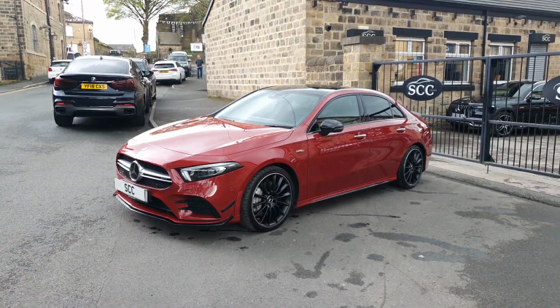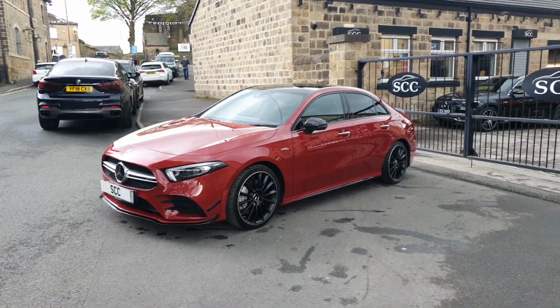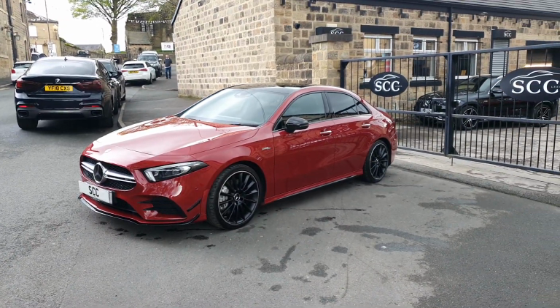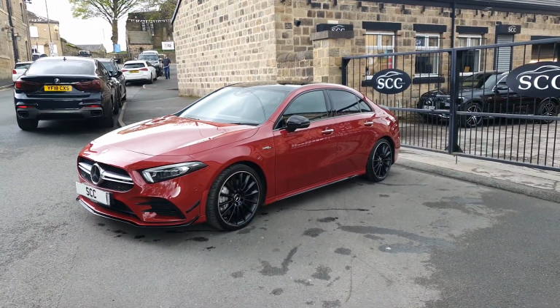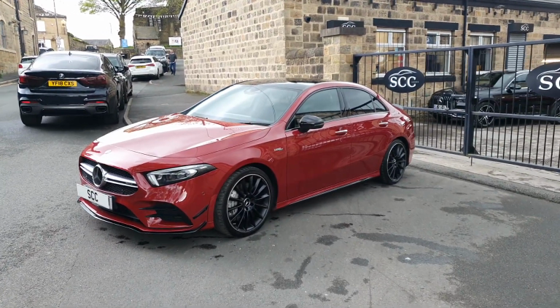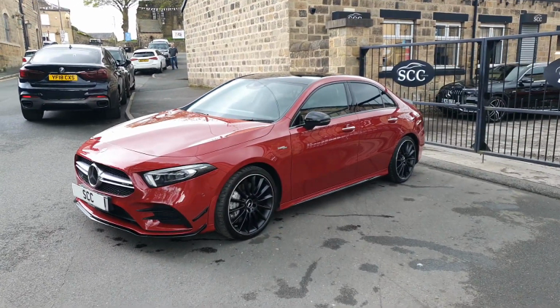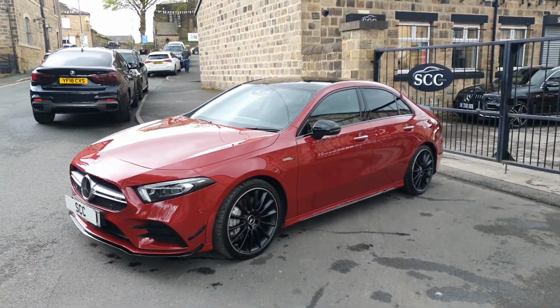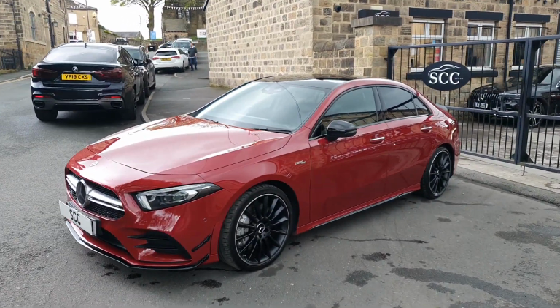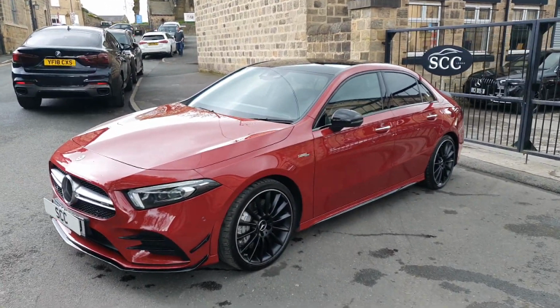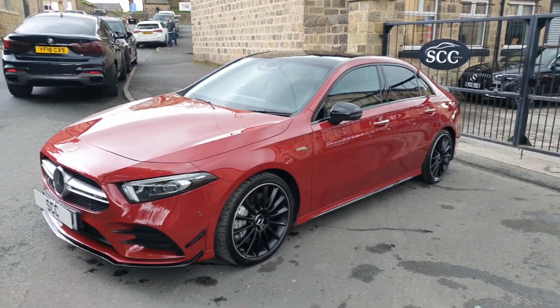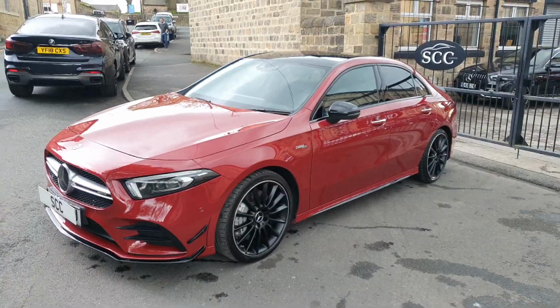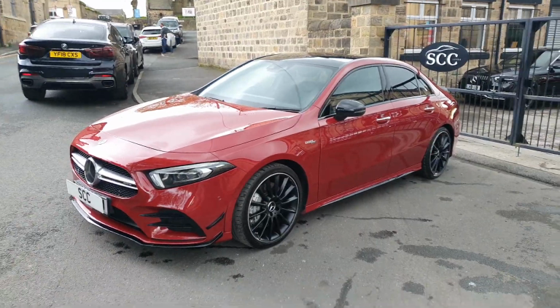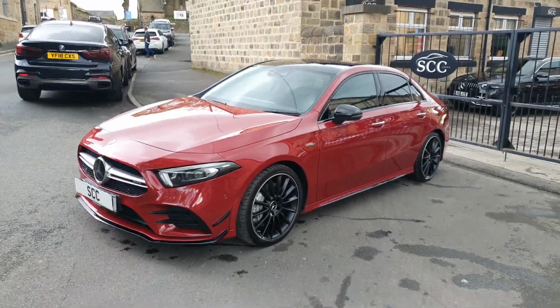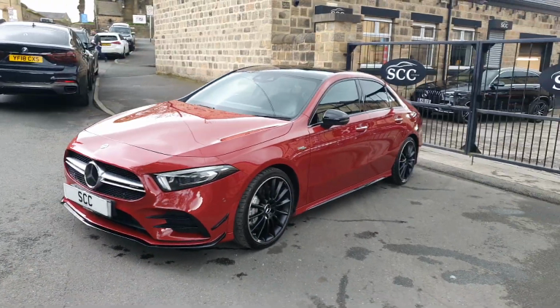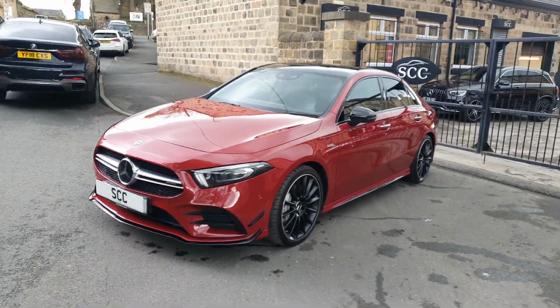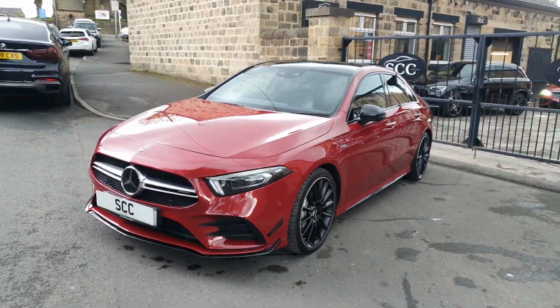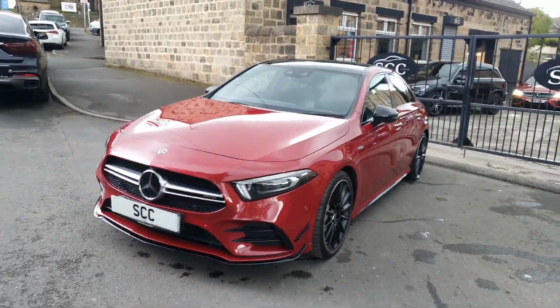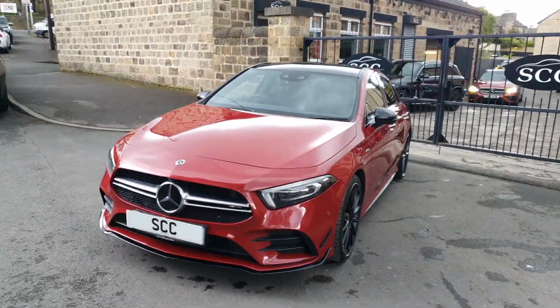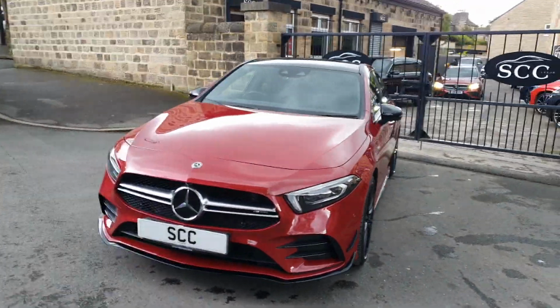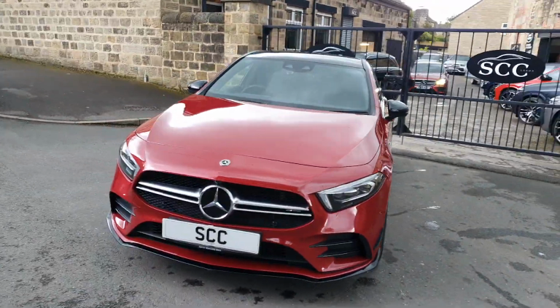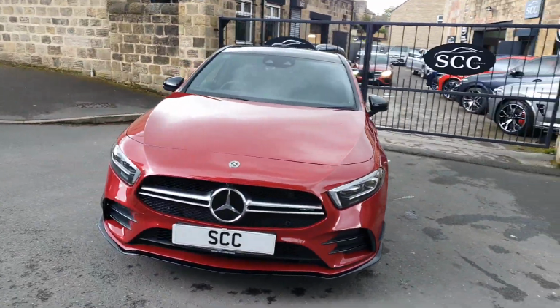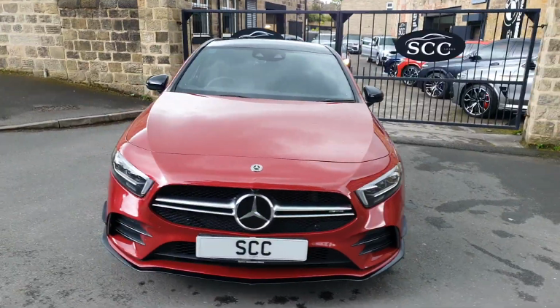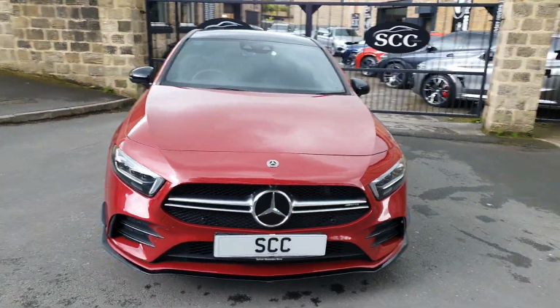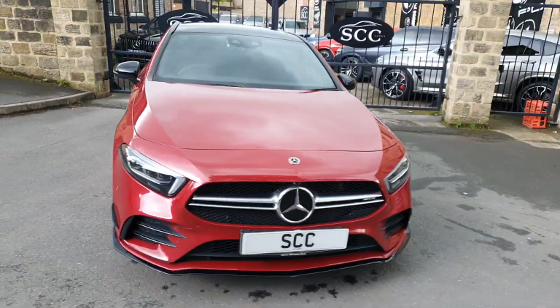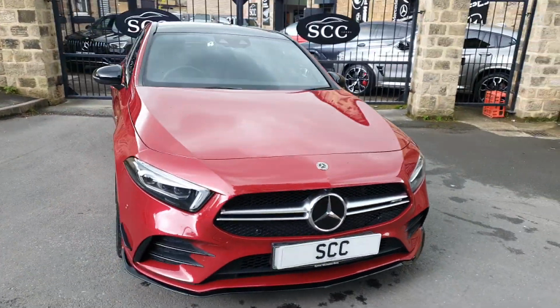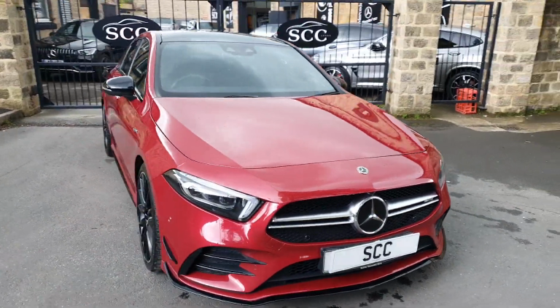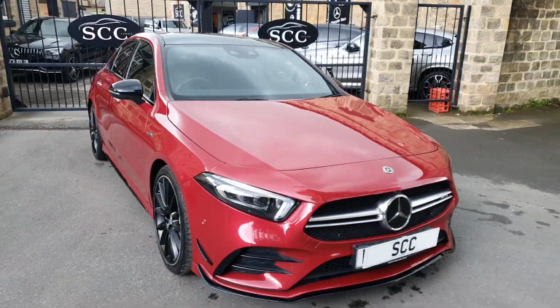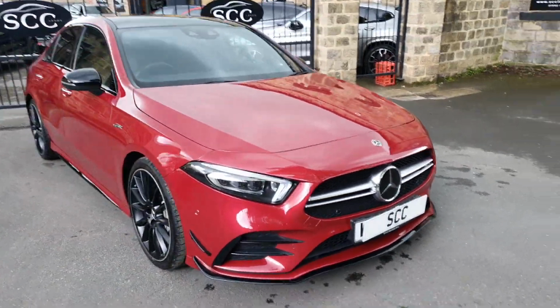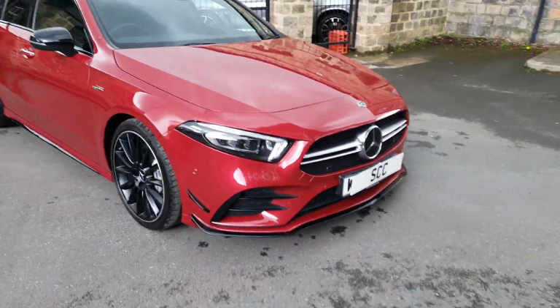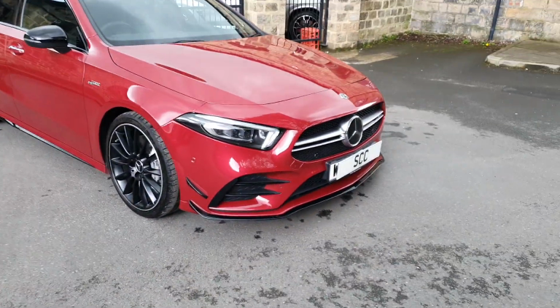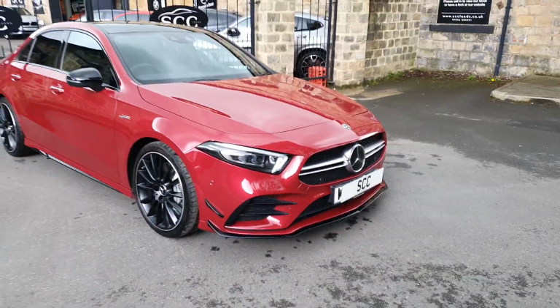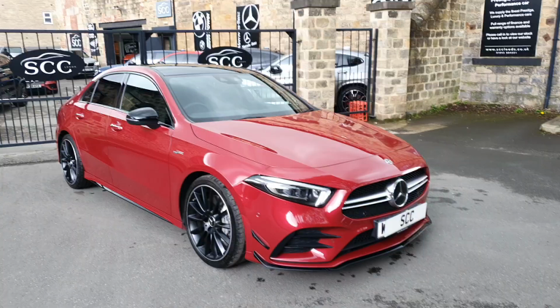I love these, especially in Patagonia Red — it's a designo colour, so a cost-option colour. It's in the Premium Plus body package and it's also got the Aero package, so the extra fins on the front and the rear of the car.